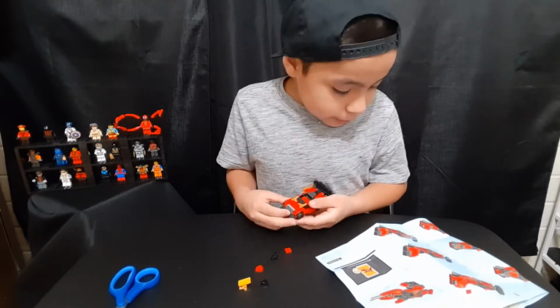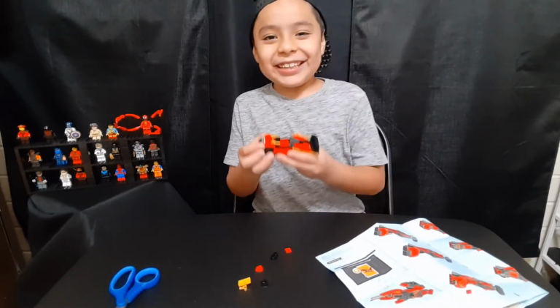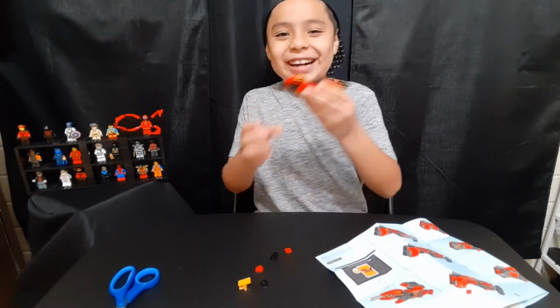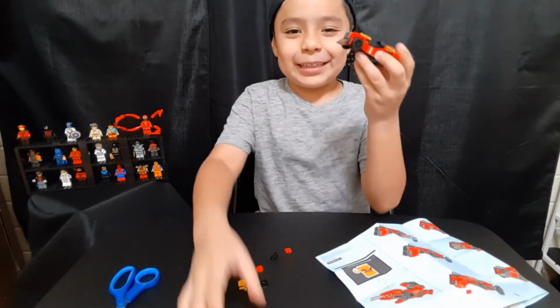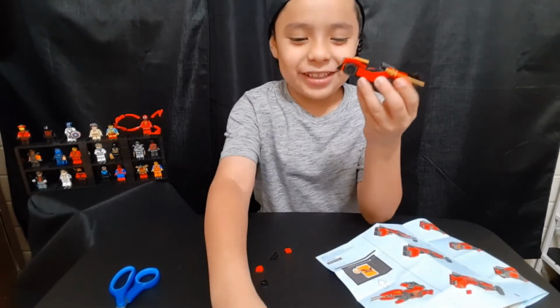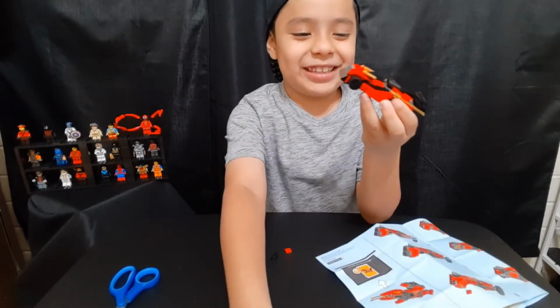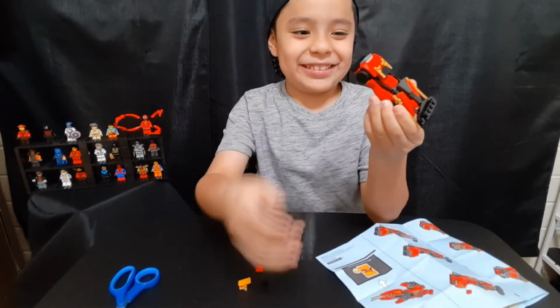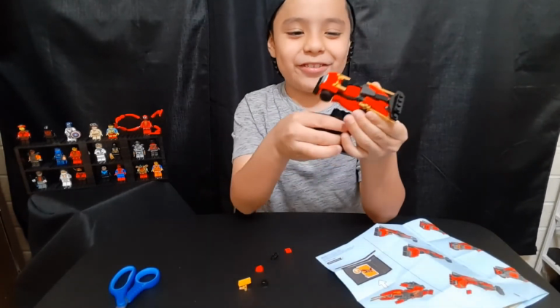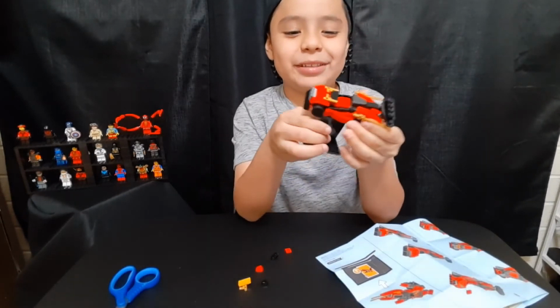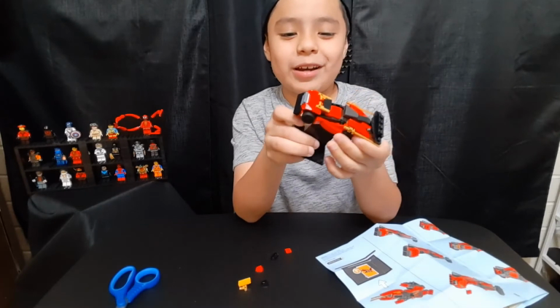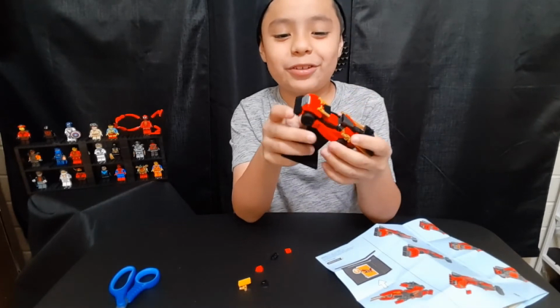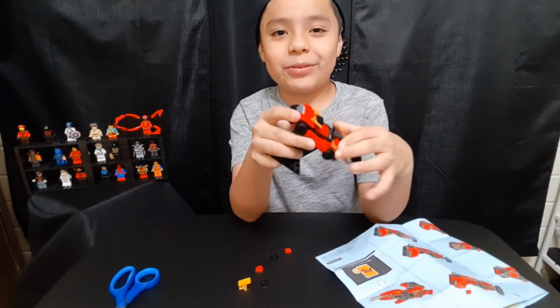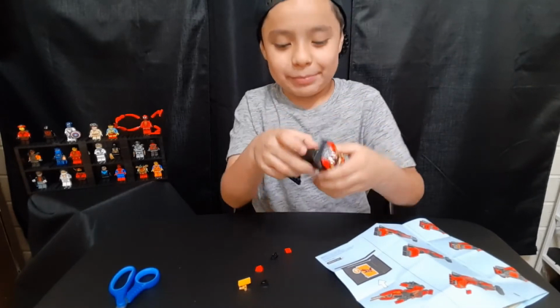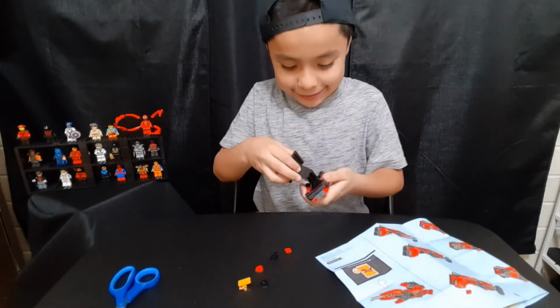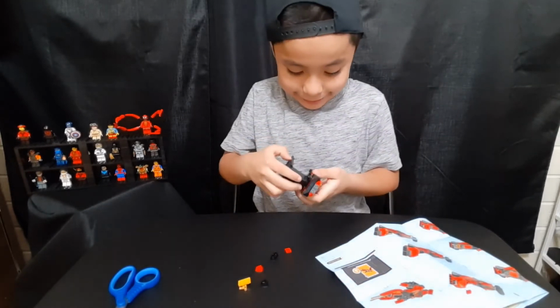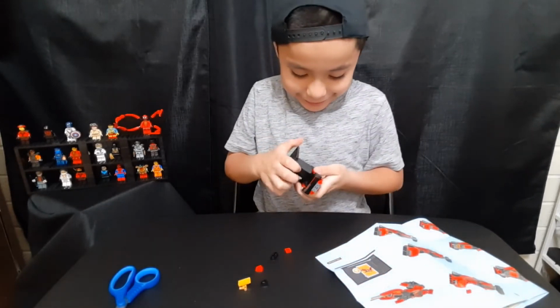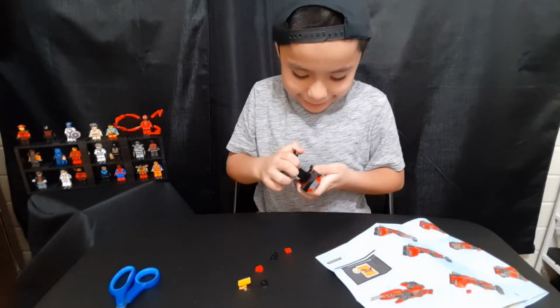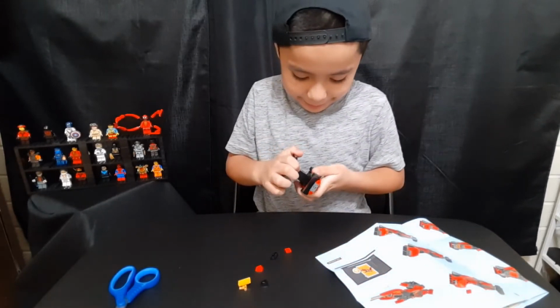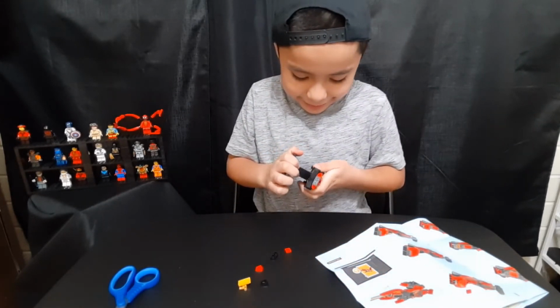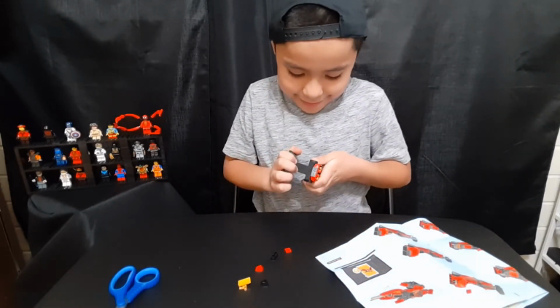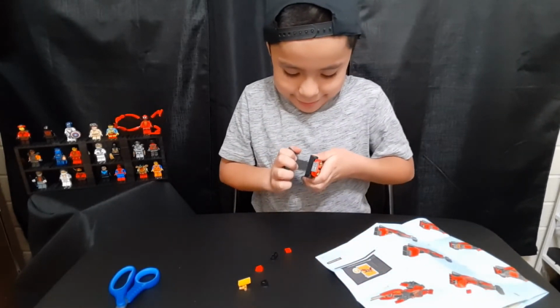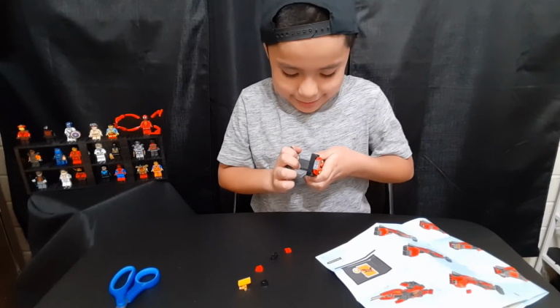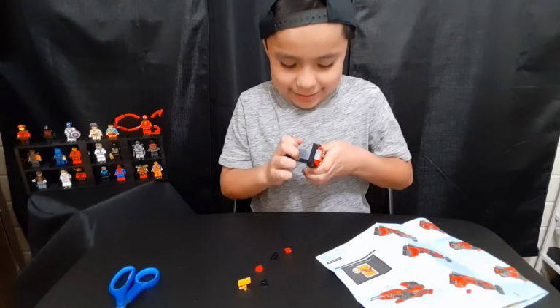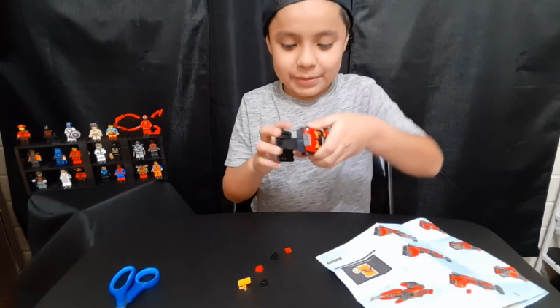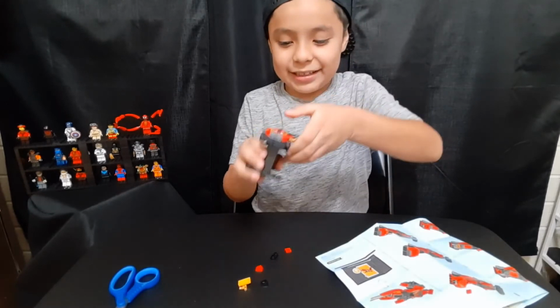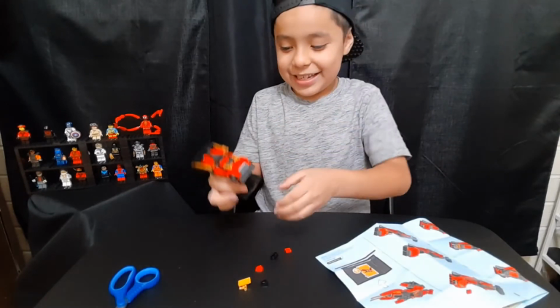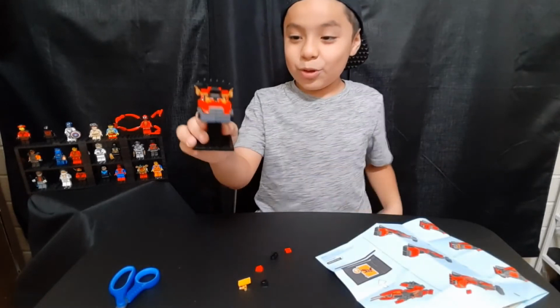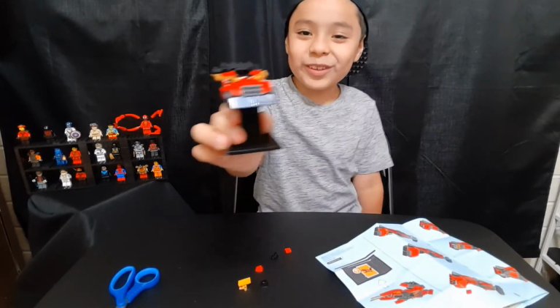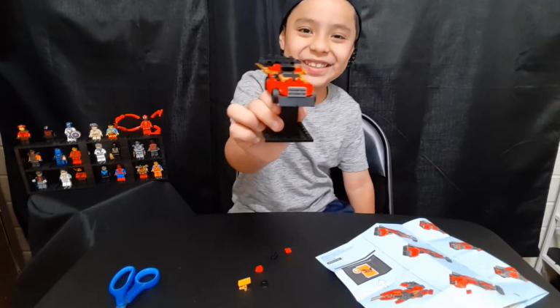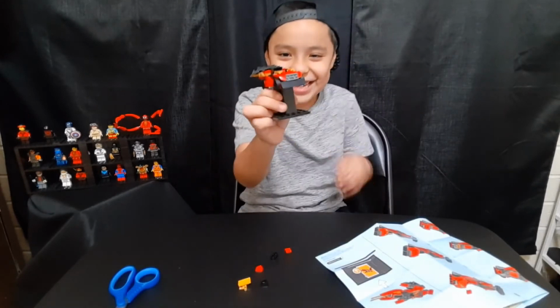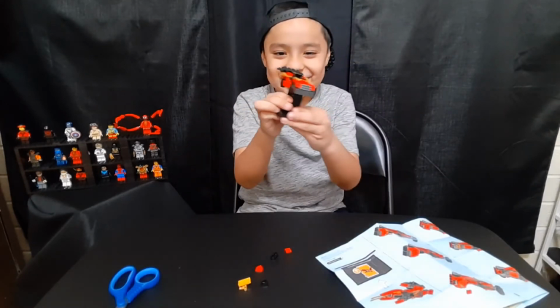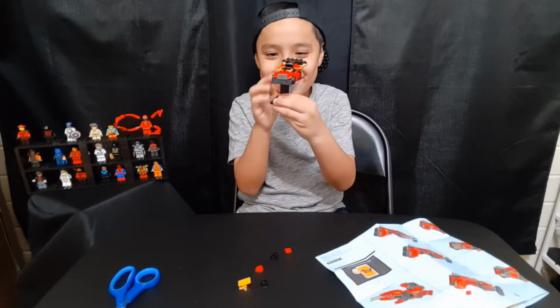Hey you guys, I'm done with this video. It took me a little while, I'm sorry everyone. But look, I'm done! Just gonna stick this piece in like this — woo, look at this nice car!